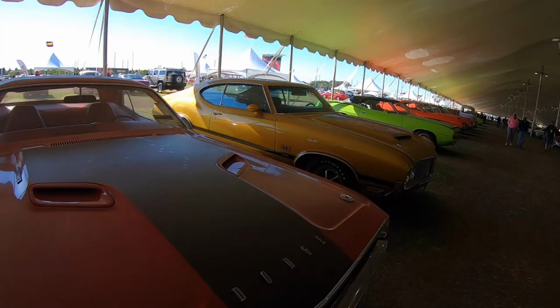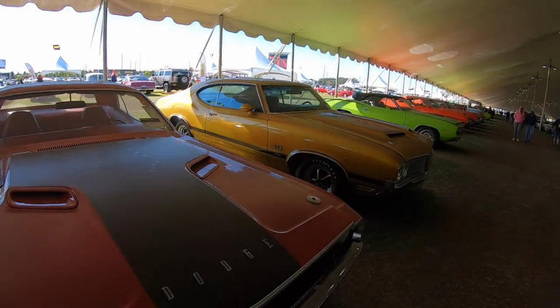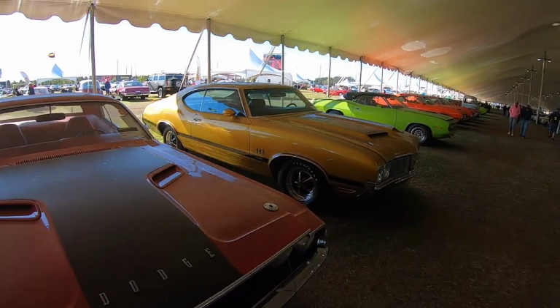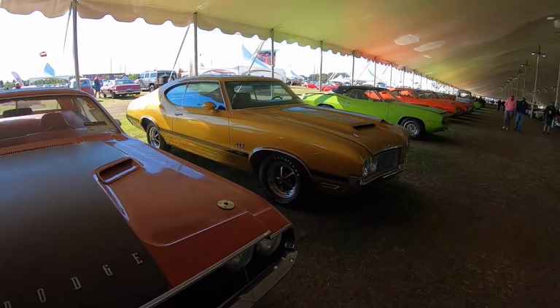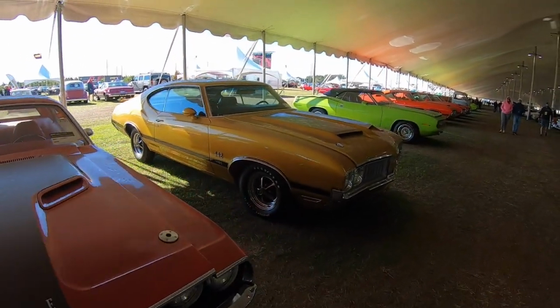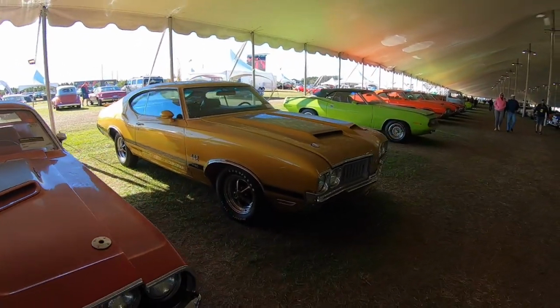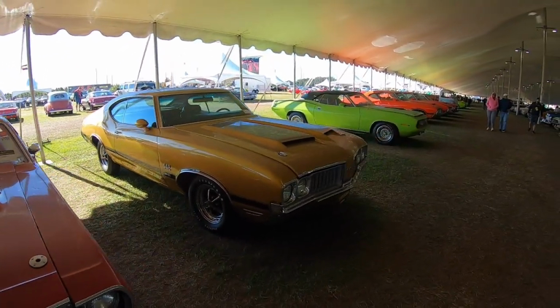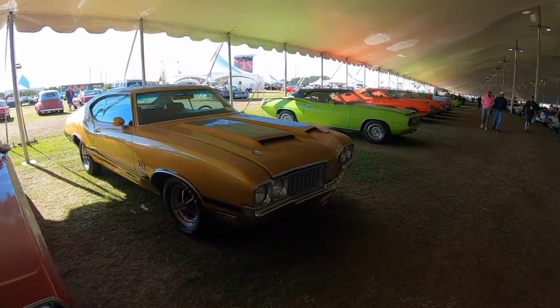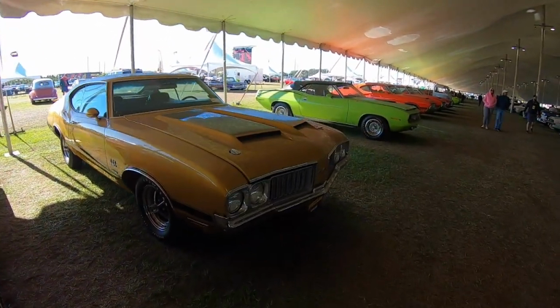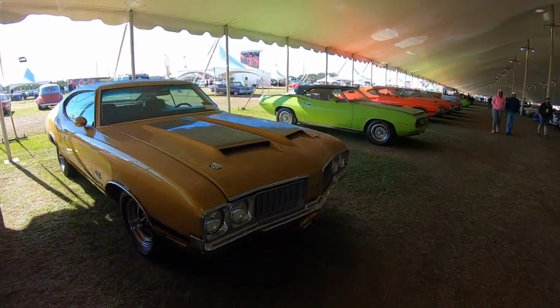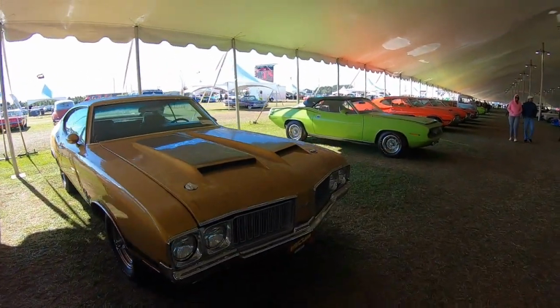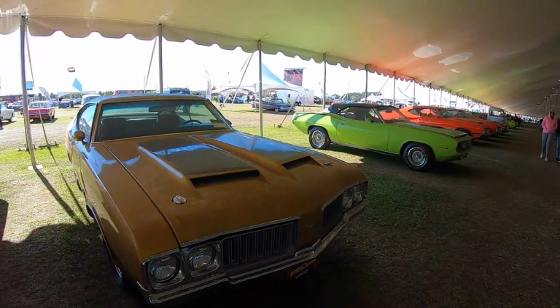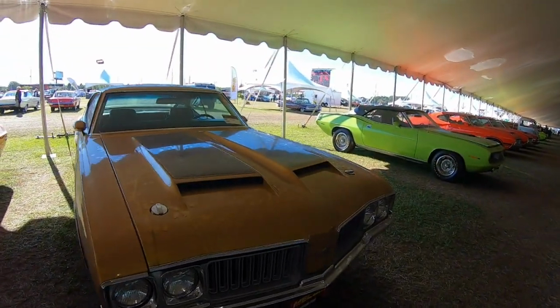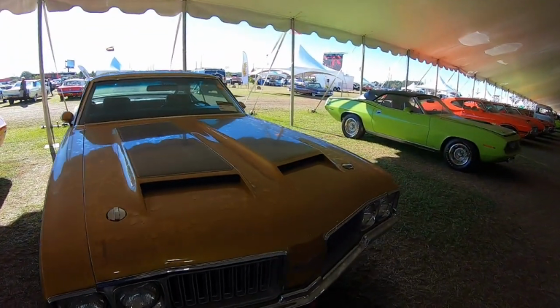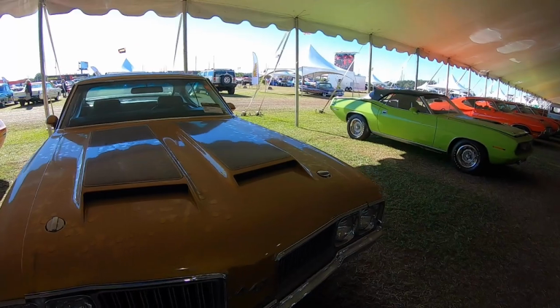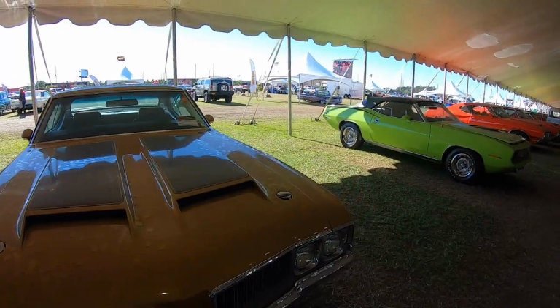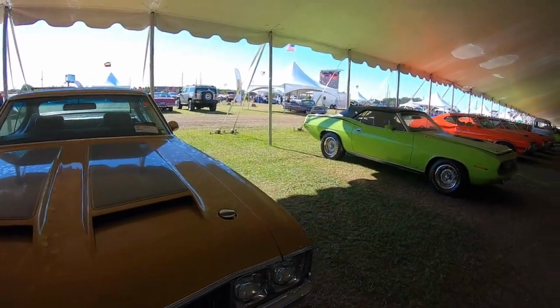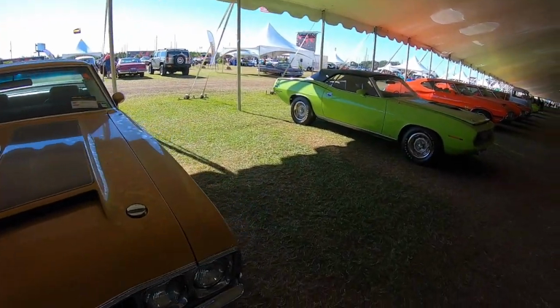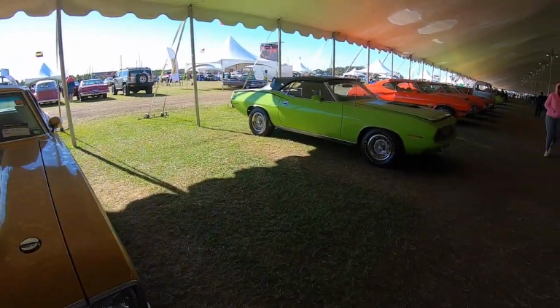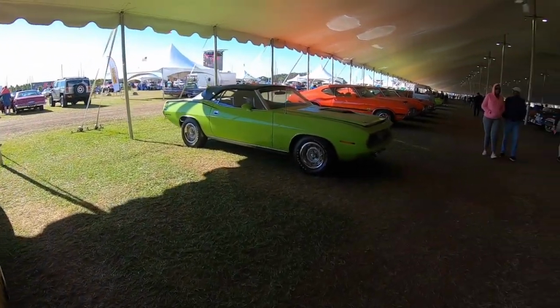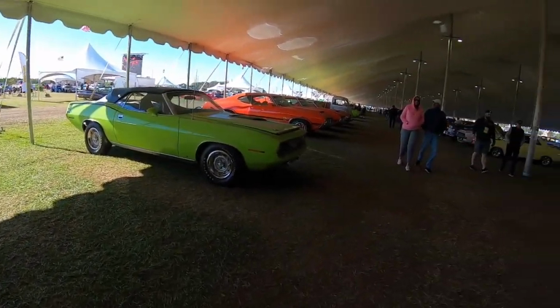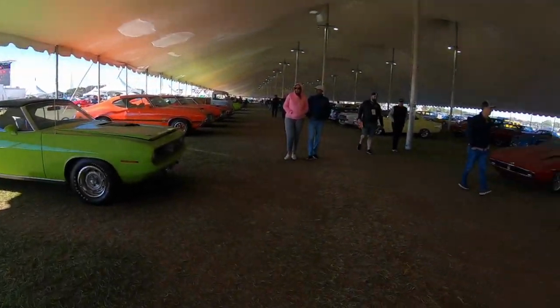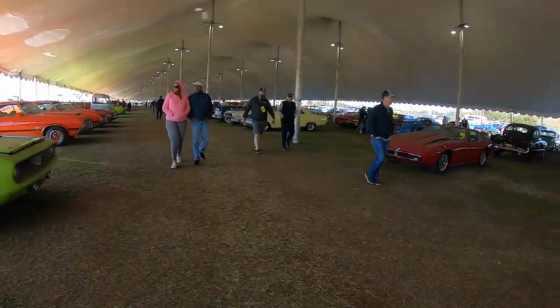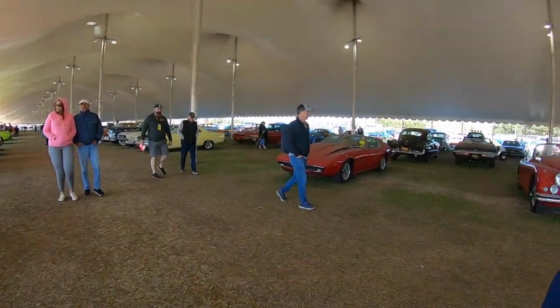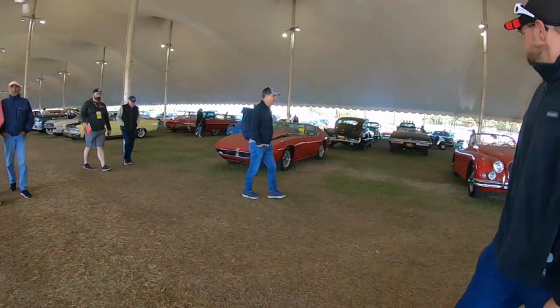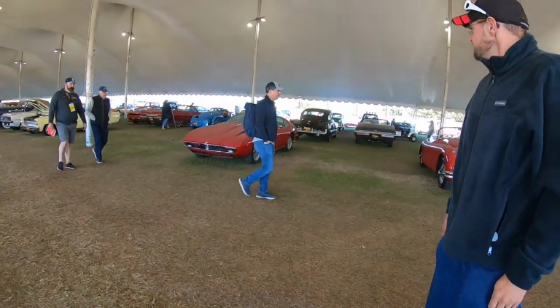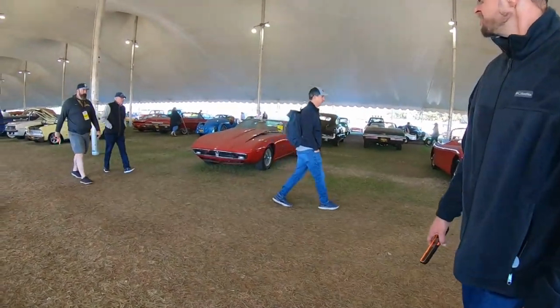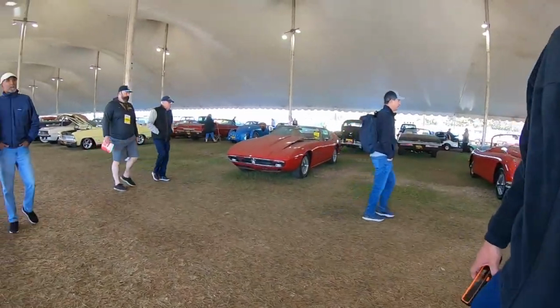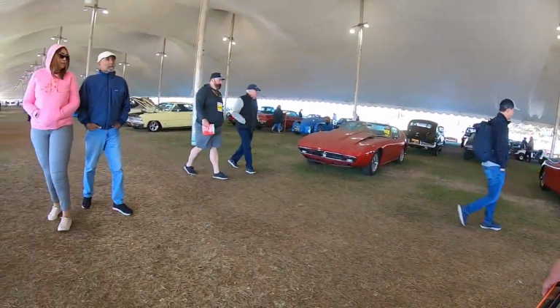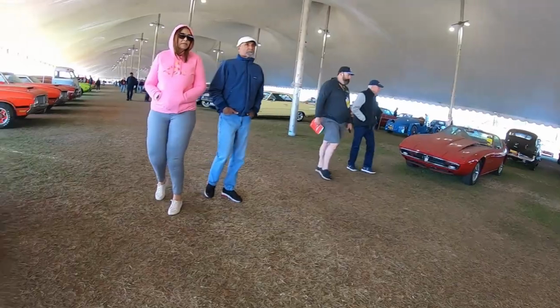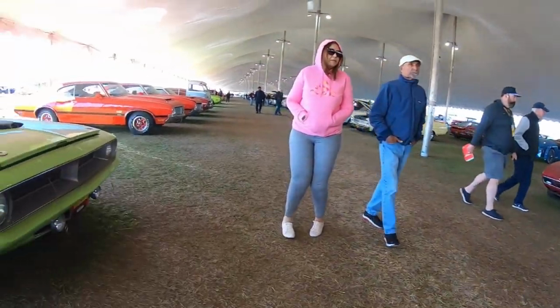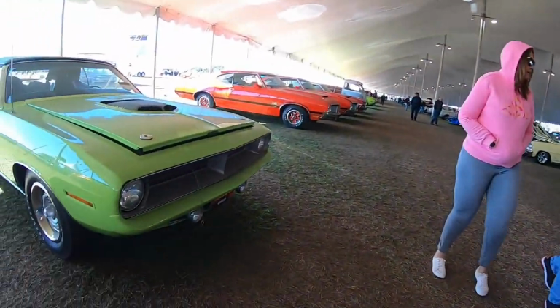Just look at how long a lot of these have just sat somewhere. Oh, that's kind of cool — don't see too many of those.